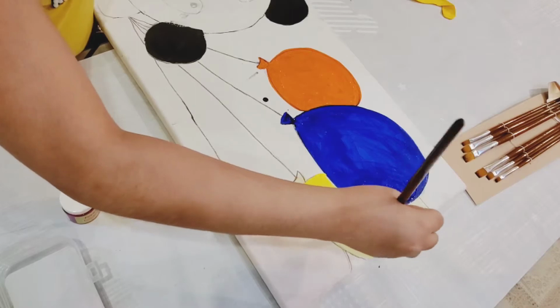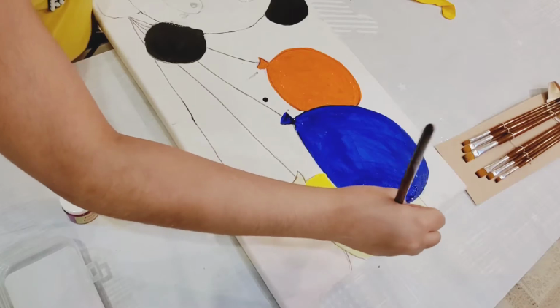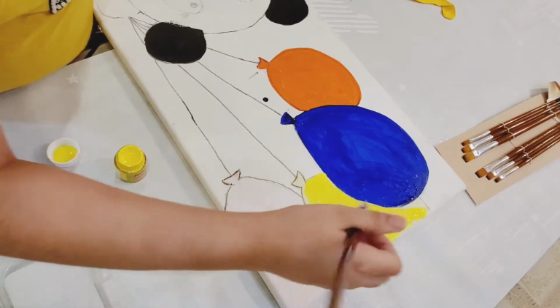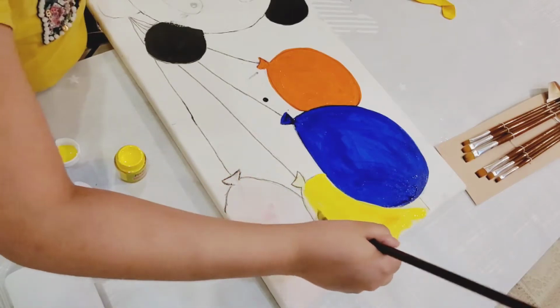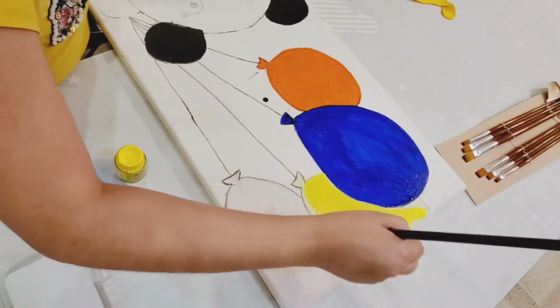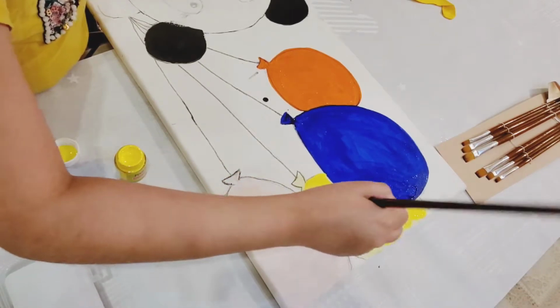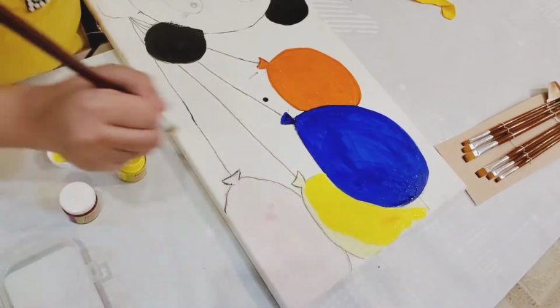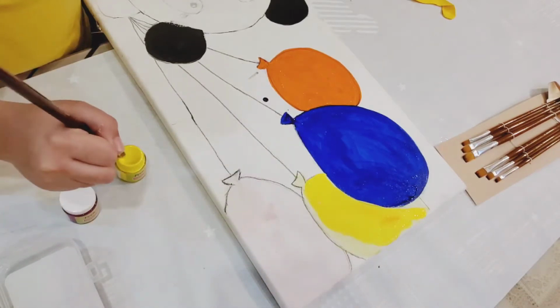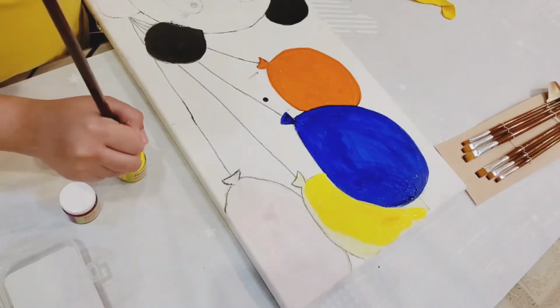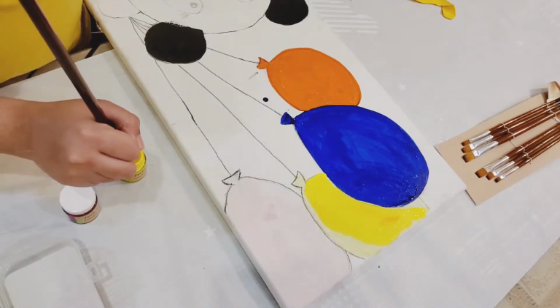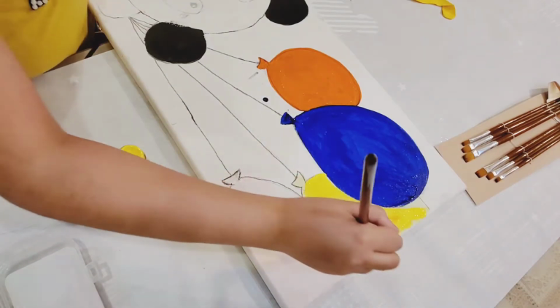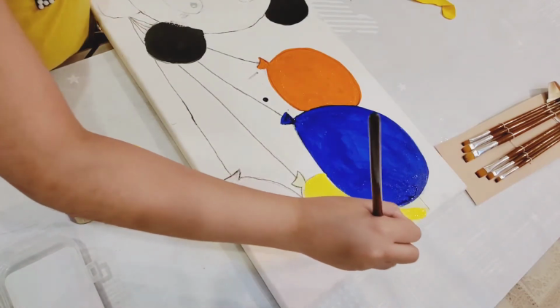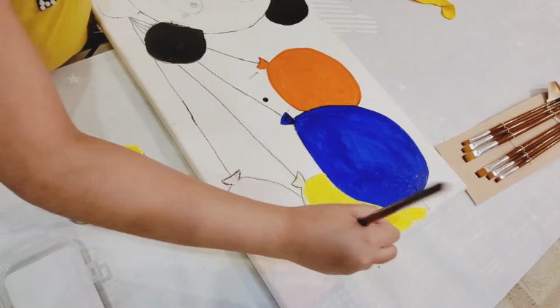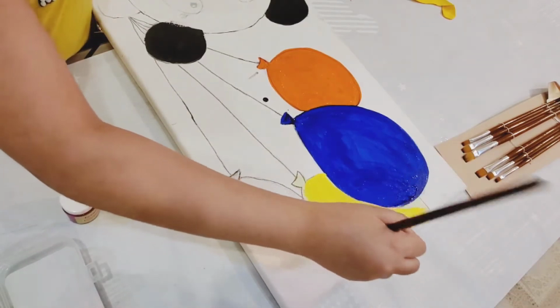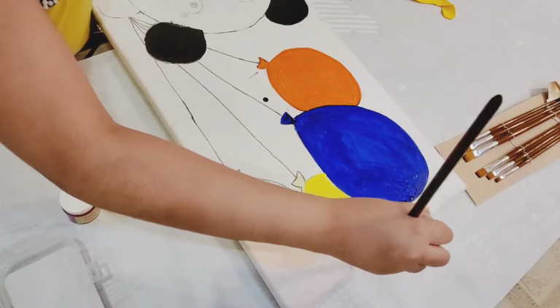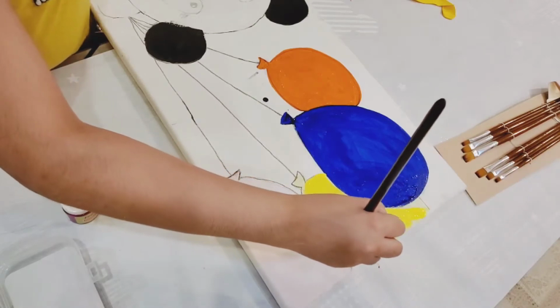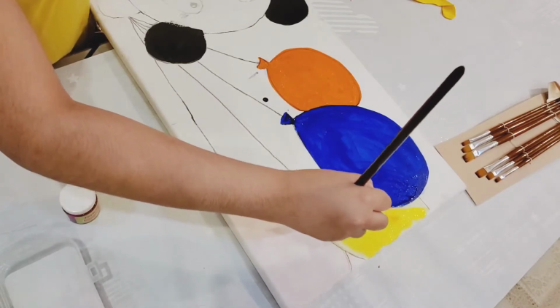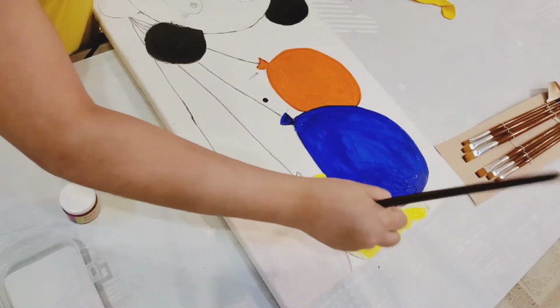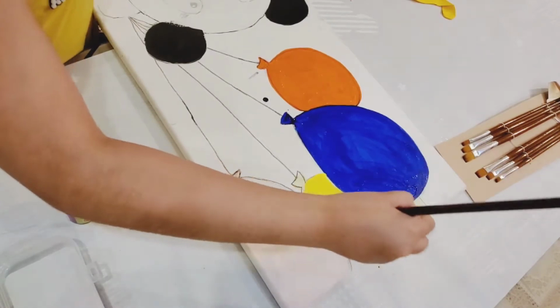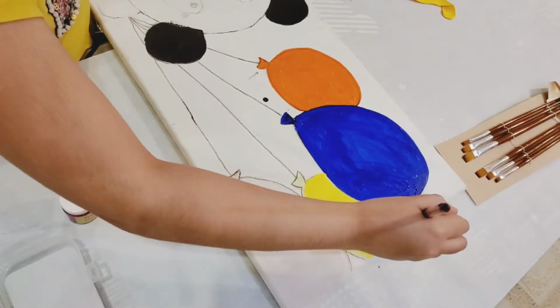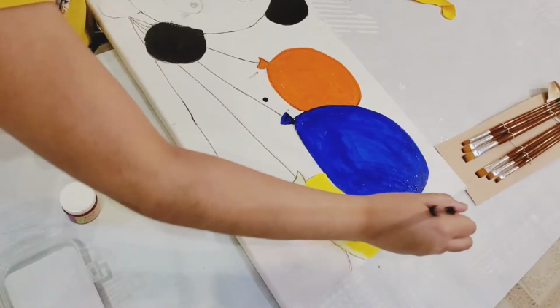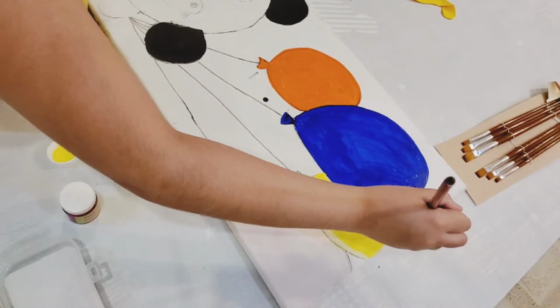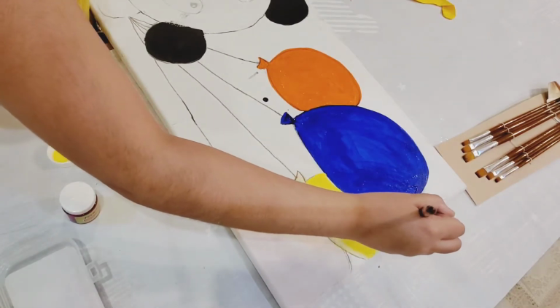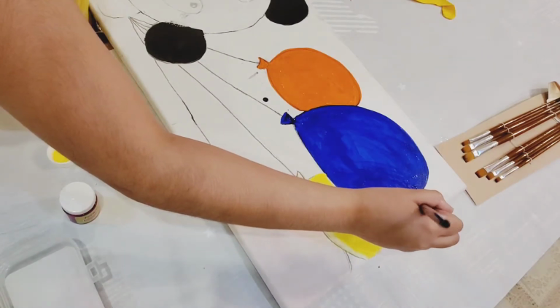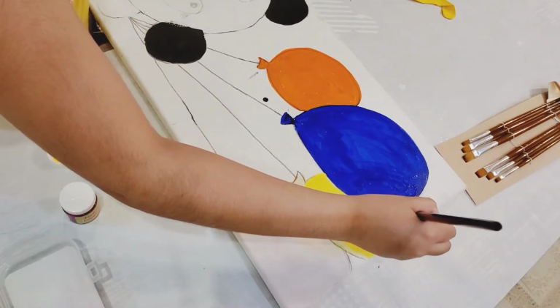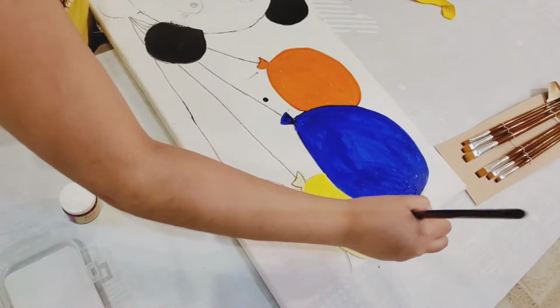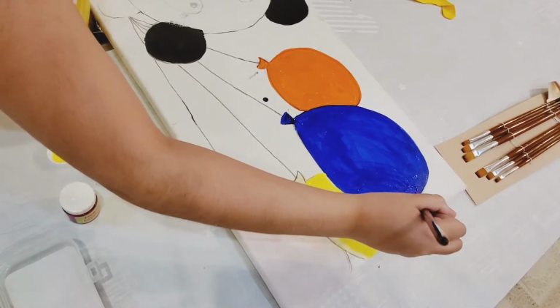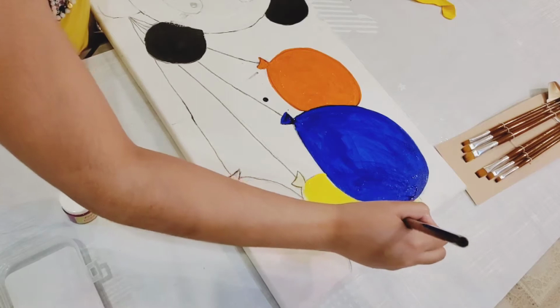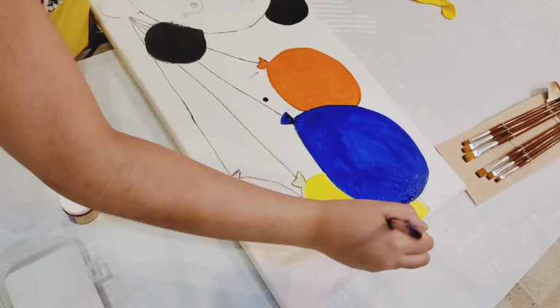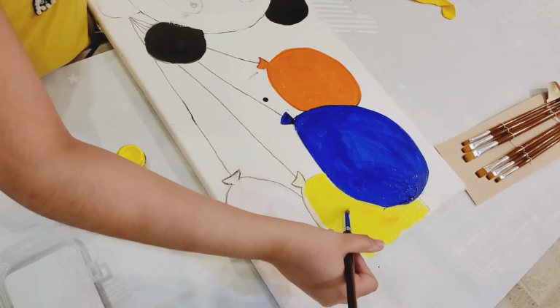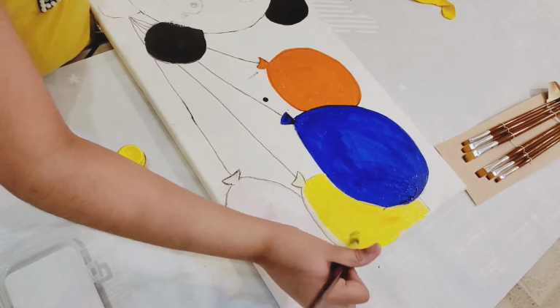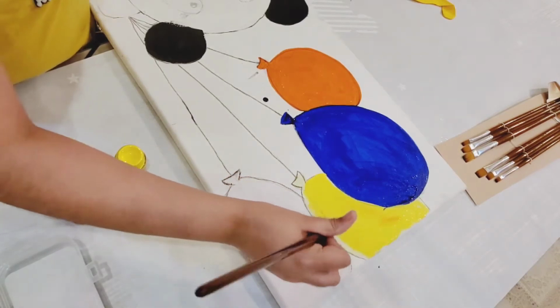I also wanted to paint the background, but I thought it would take a little too much paint. It's also my first try — next time I'll try to paint the background too.